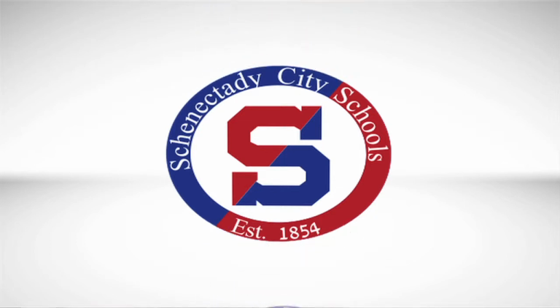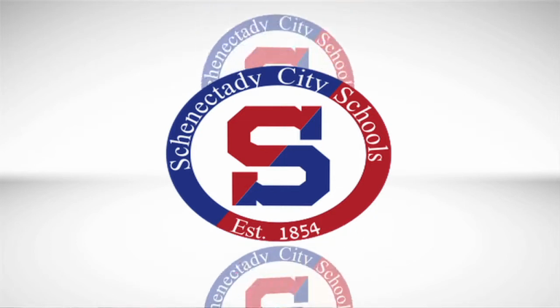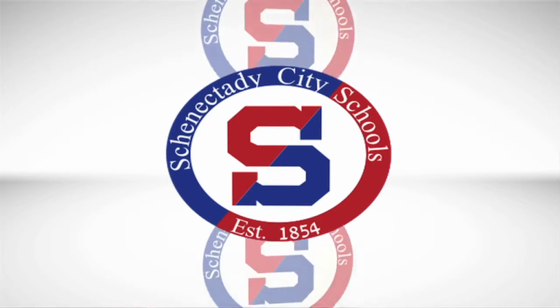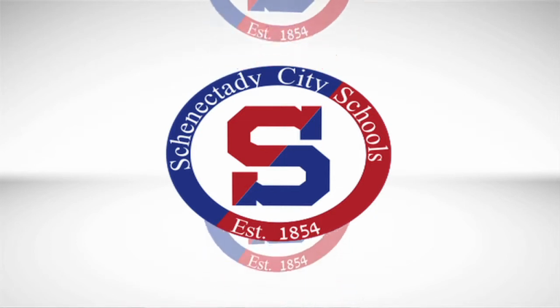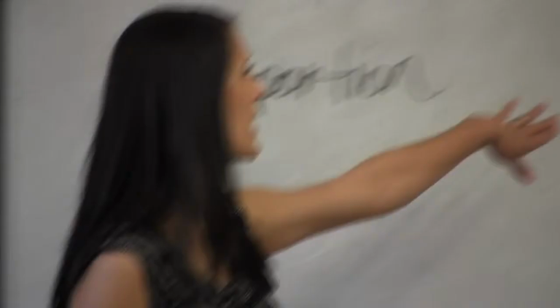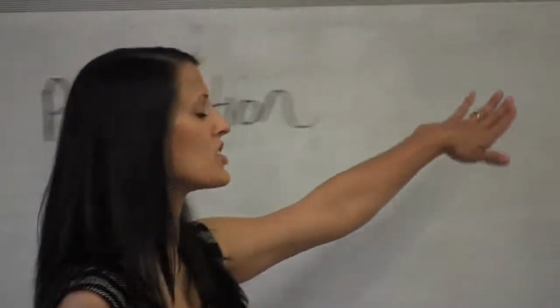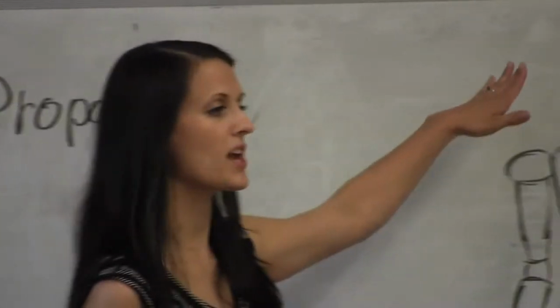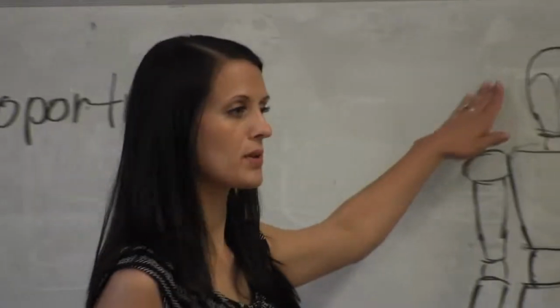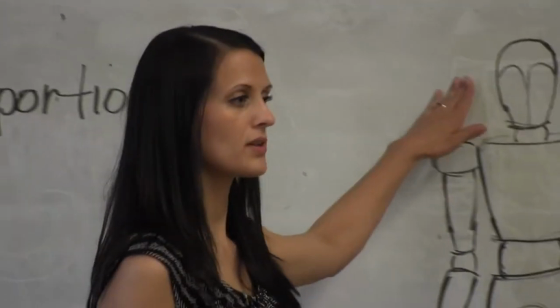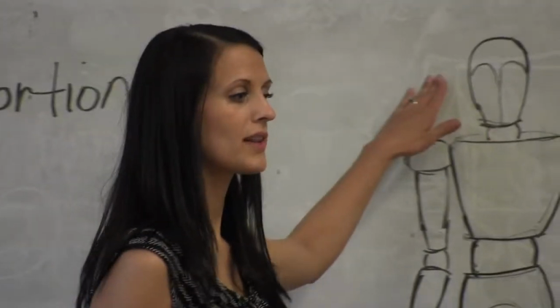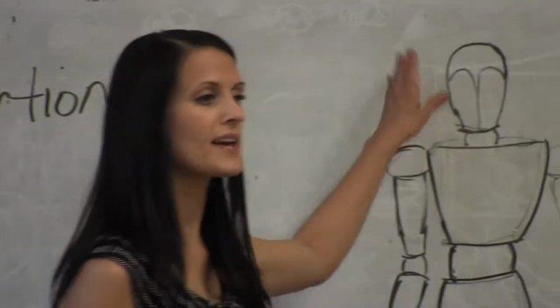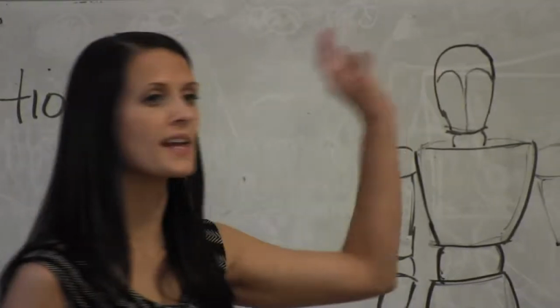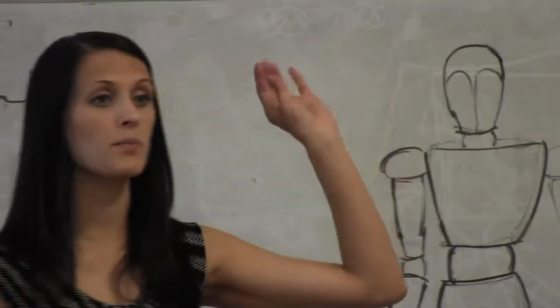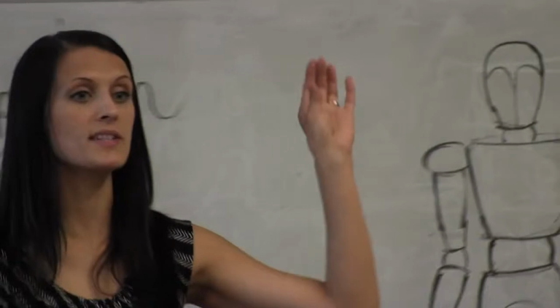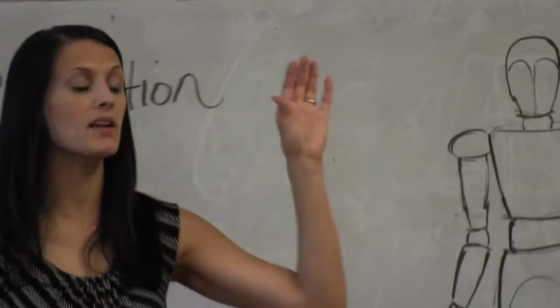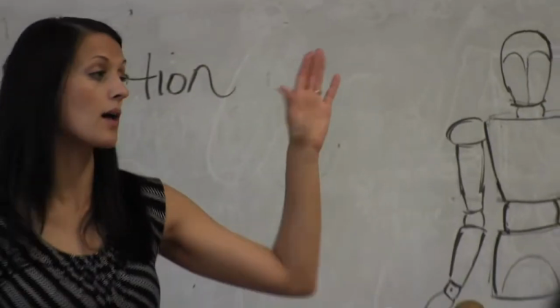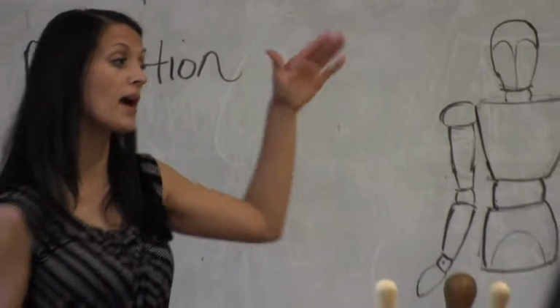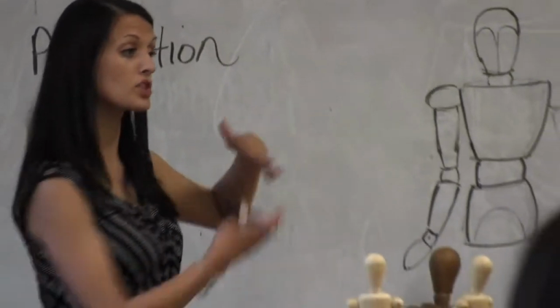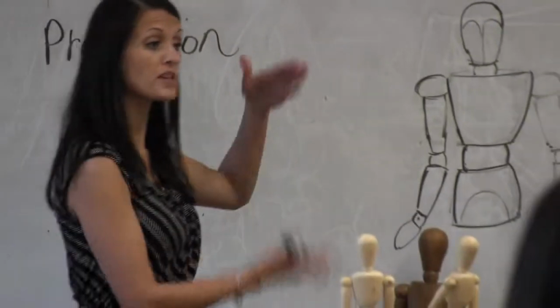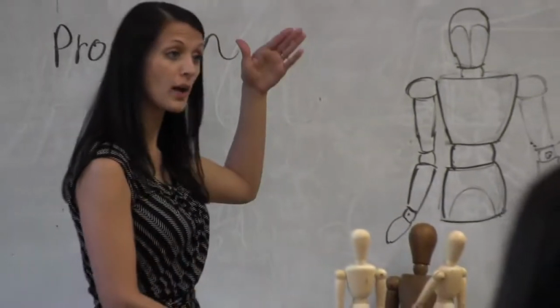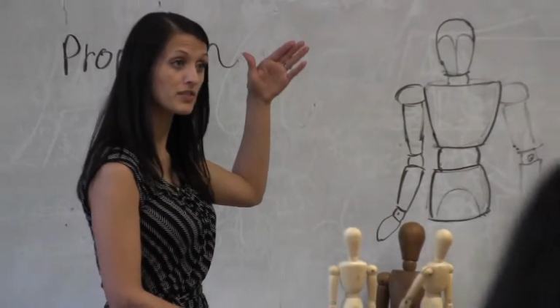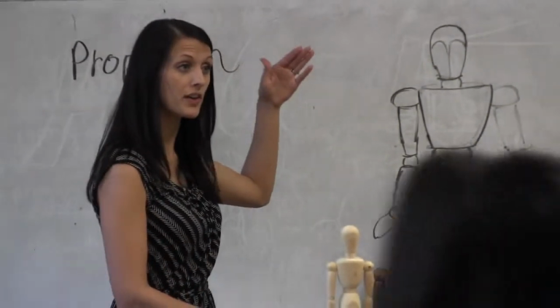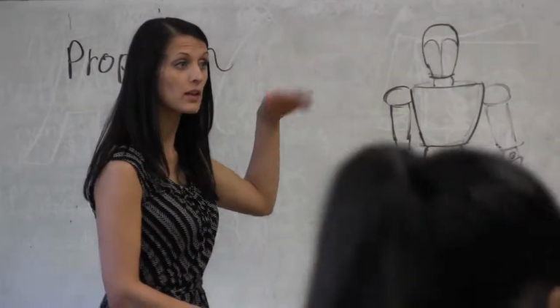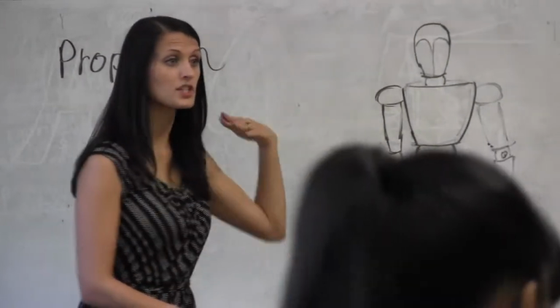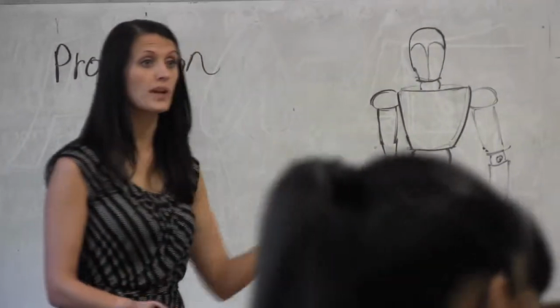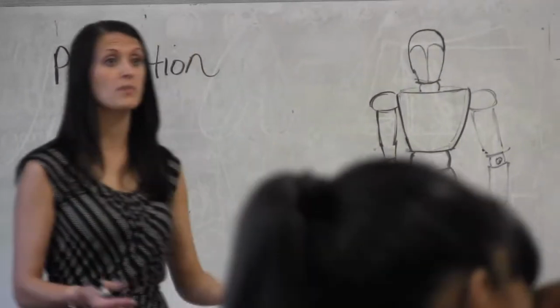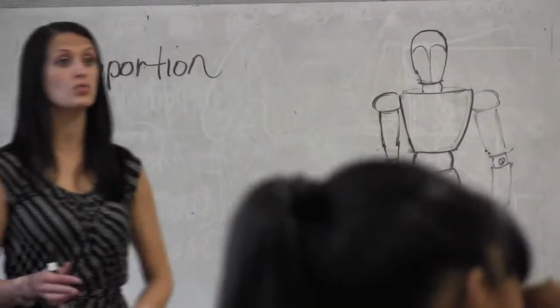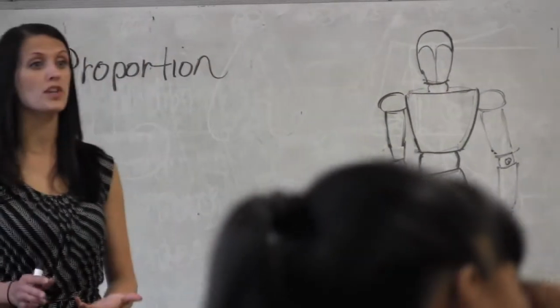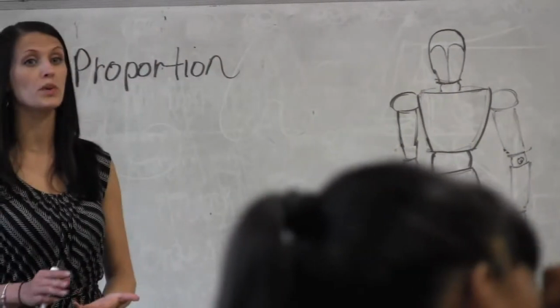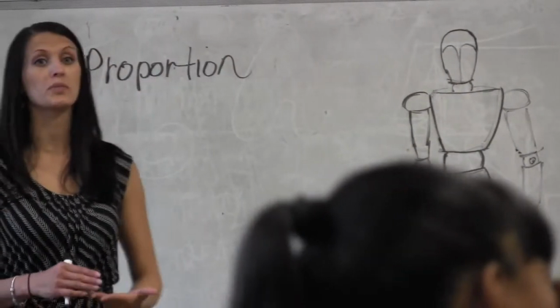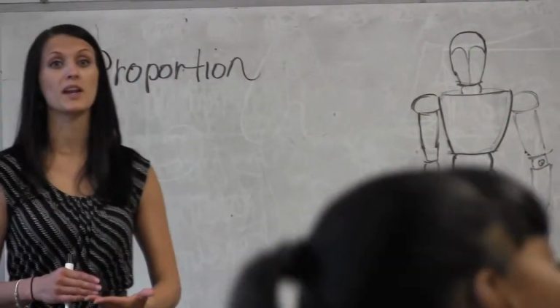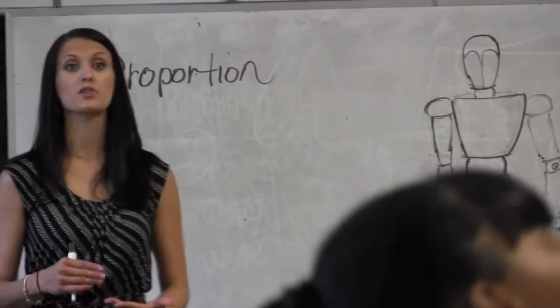If you start with a head shape, it depends on how much space you have to fill. So you want to make sure that you really plan on that.